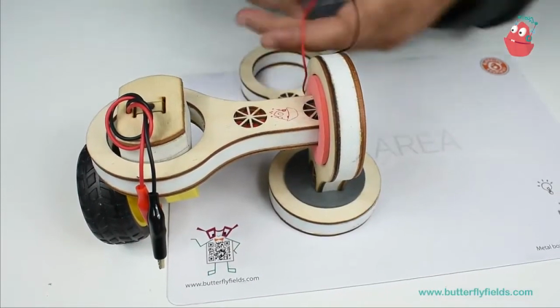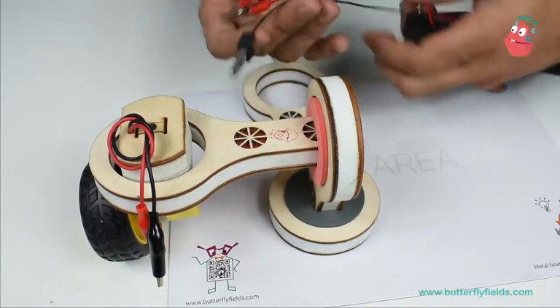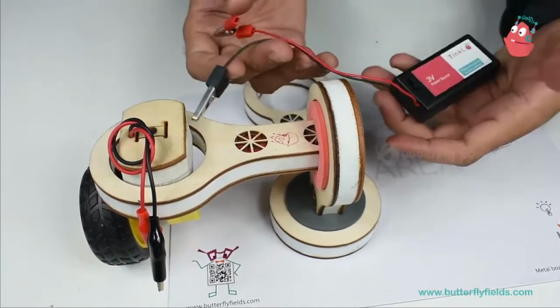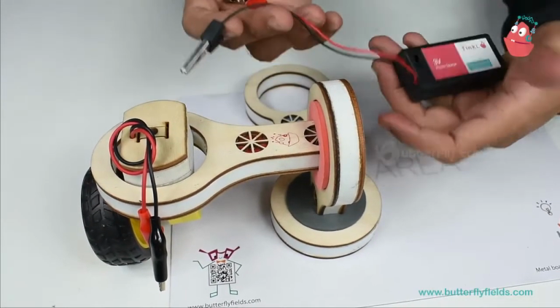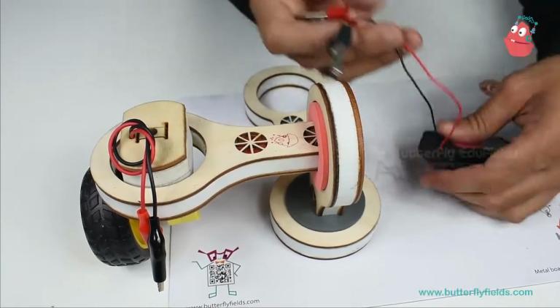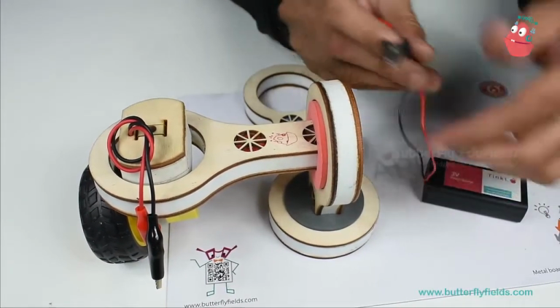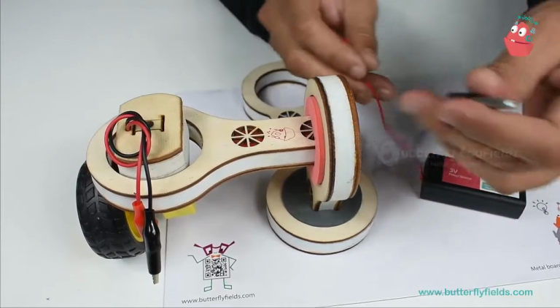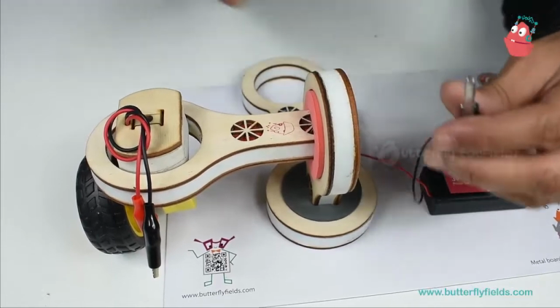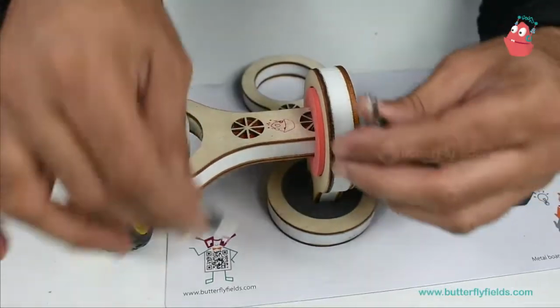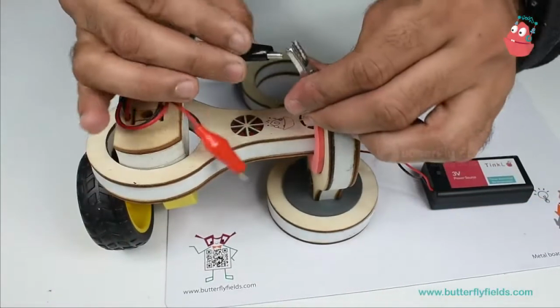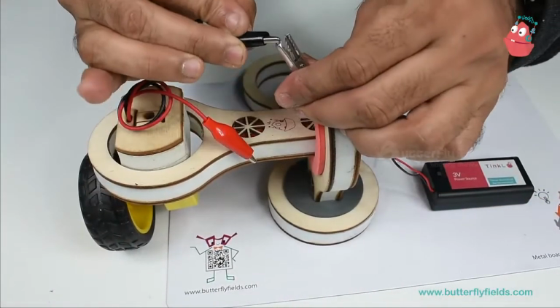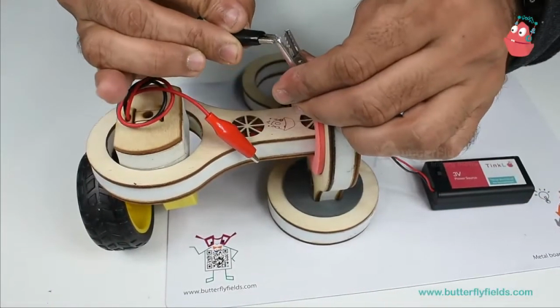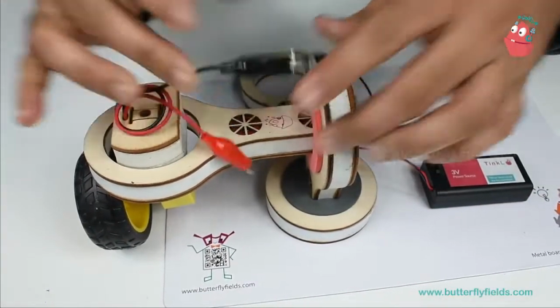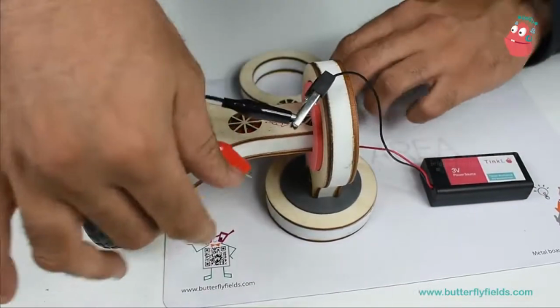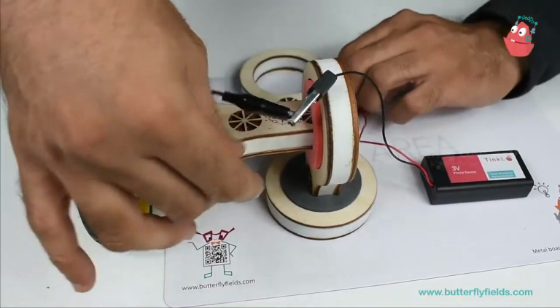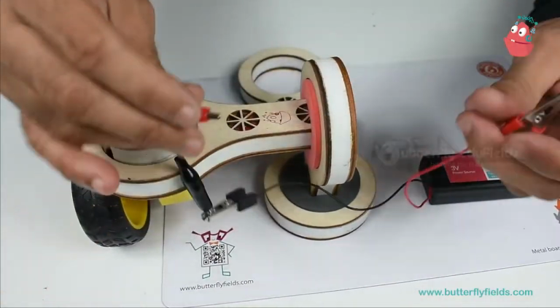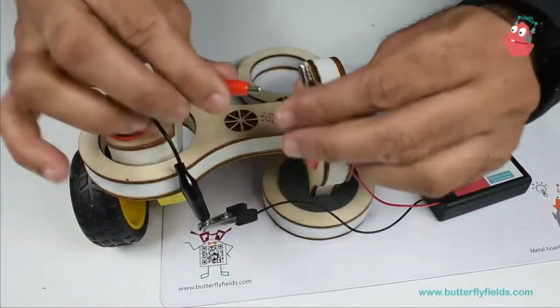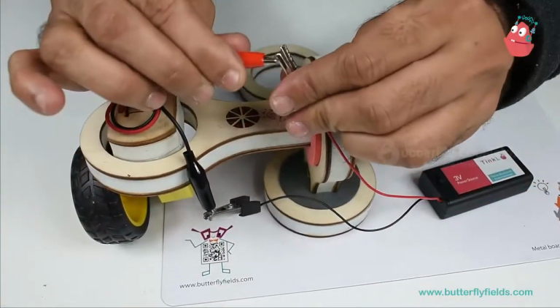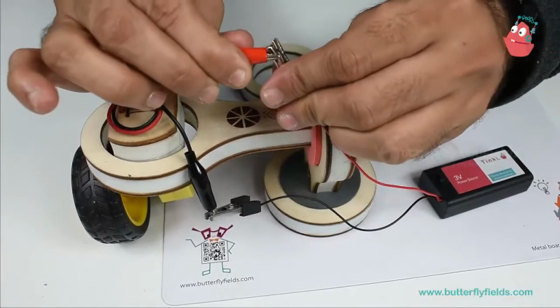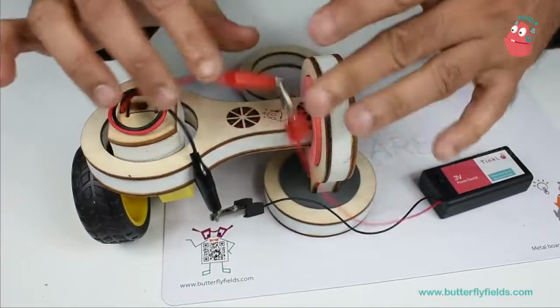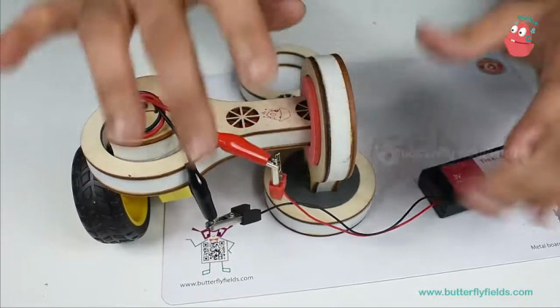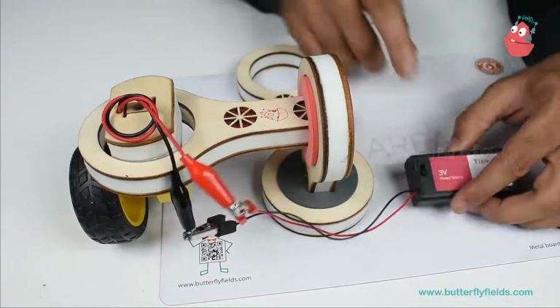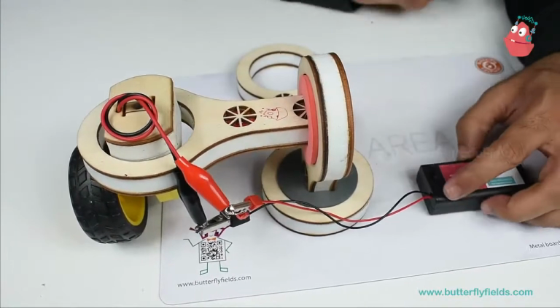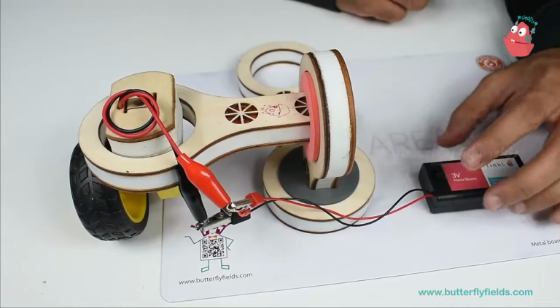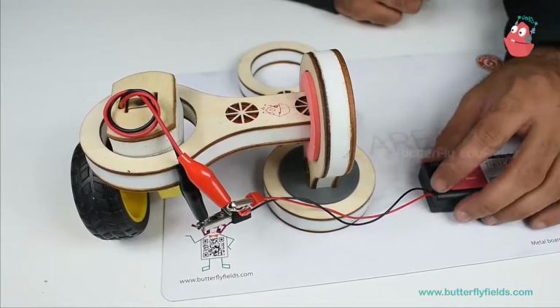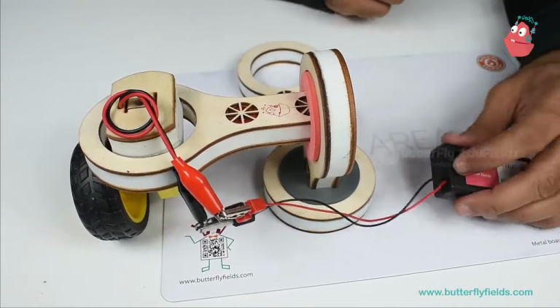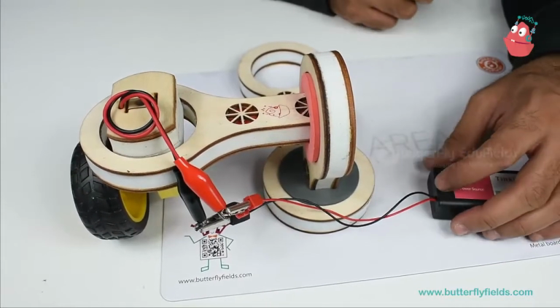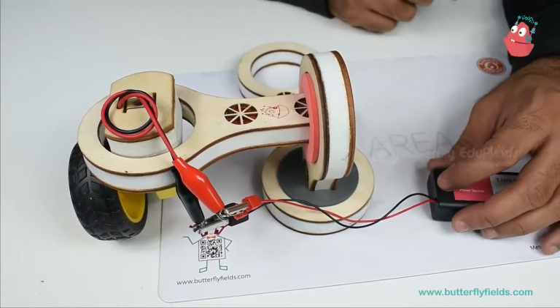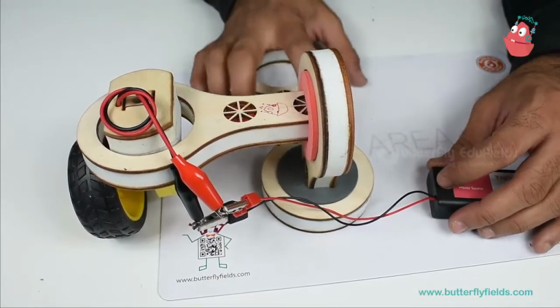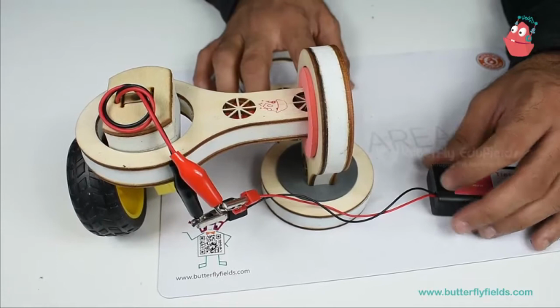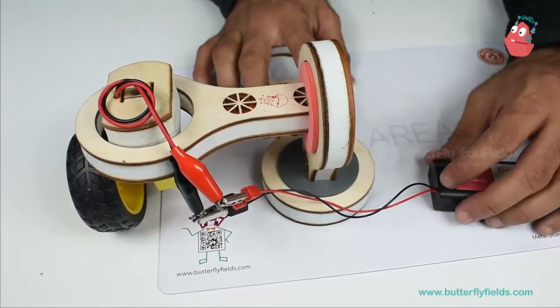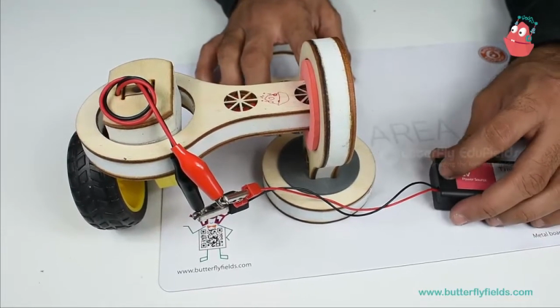I would require a 3 volt battery holder. Ensure that the battery holder is off when you want — then only you should switch it on.